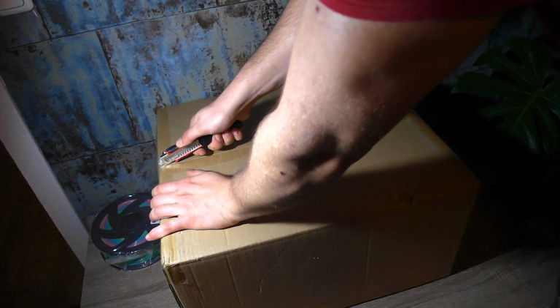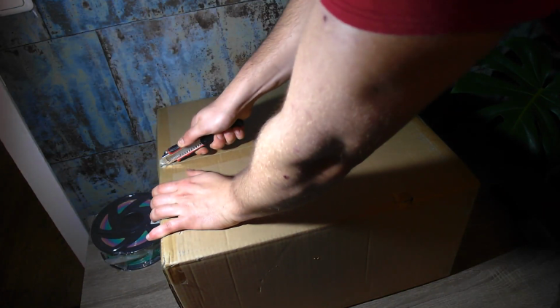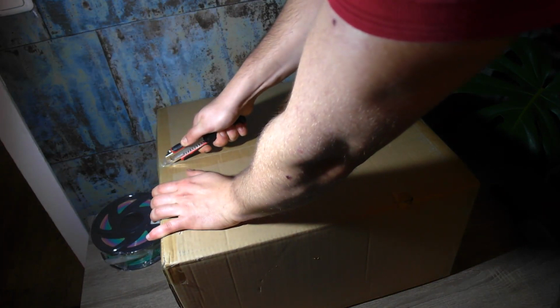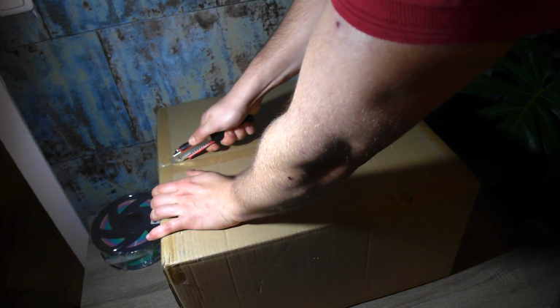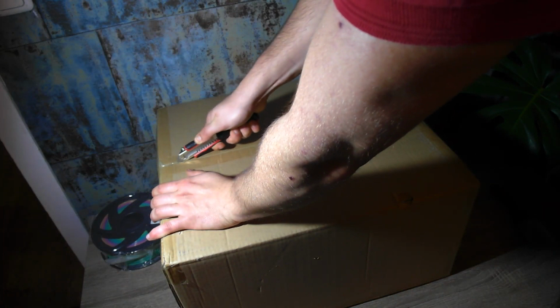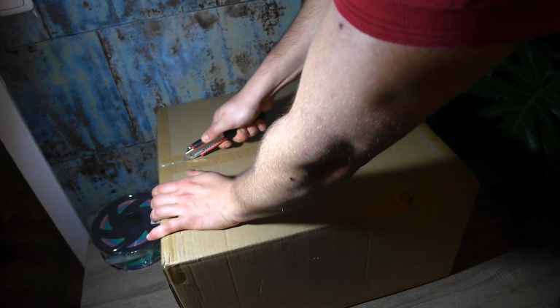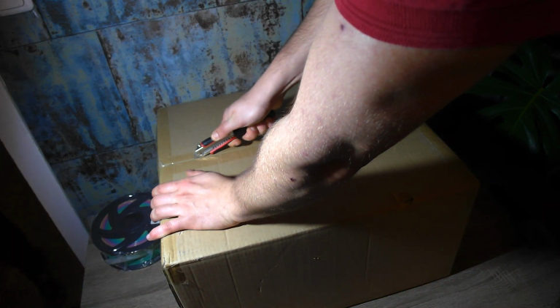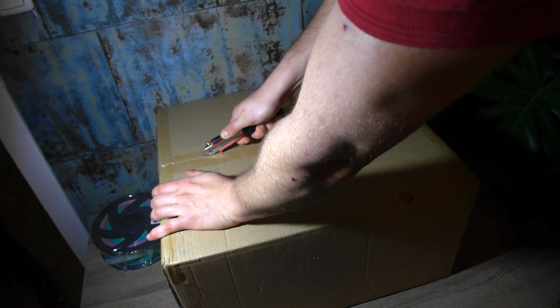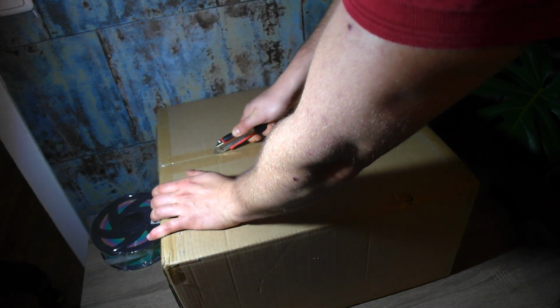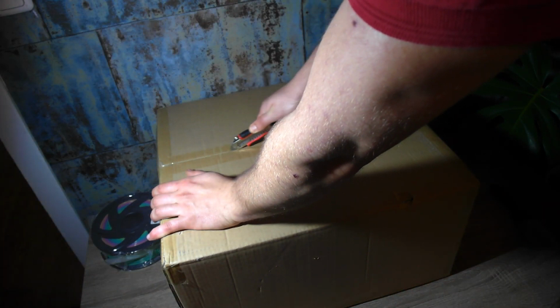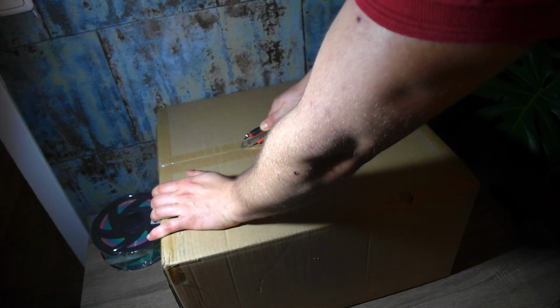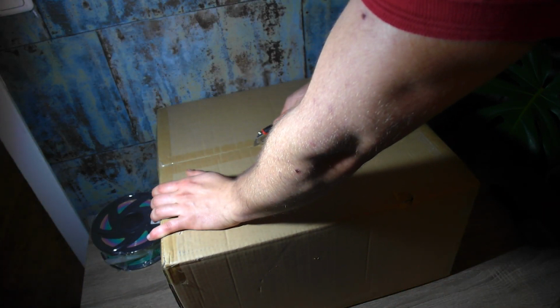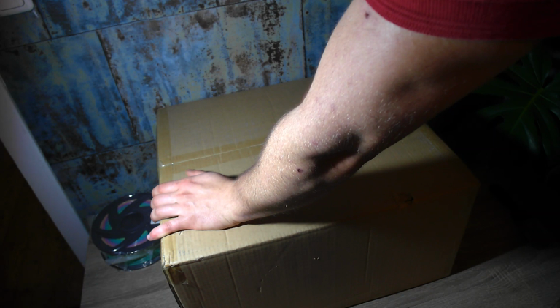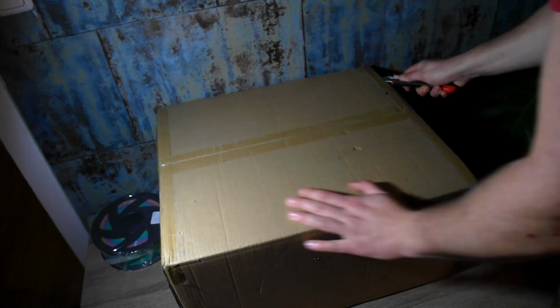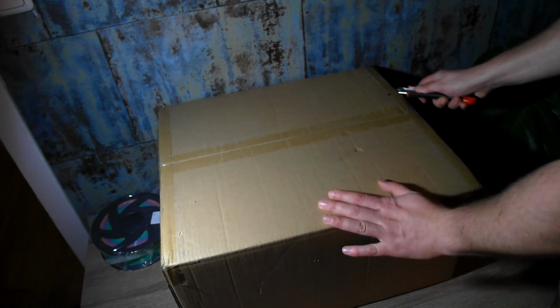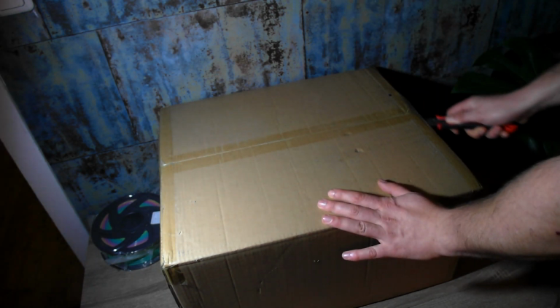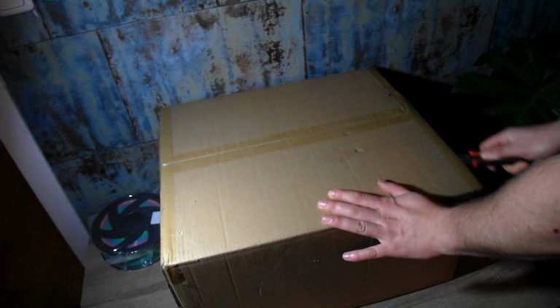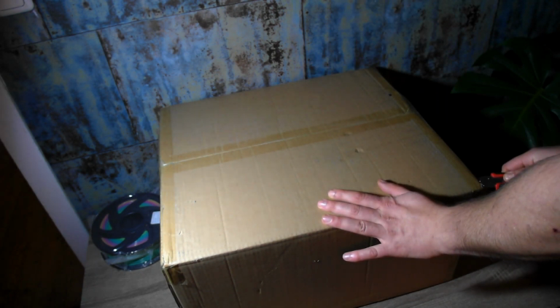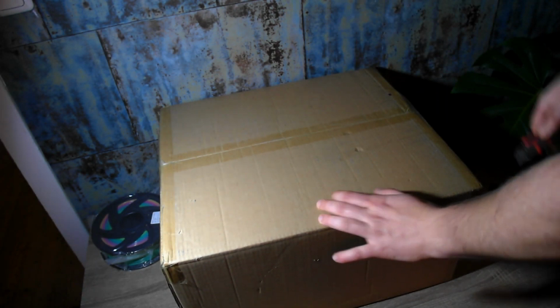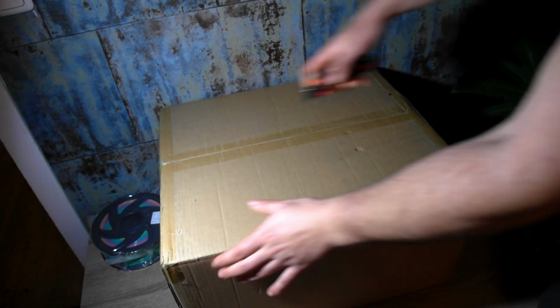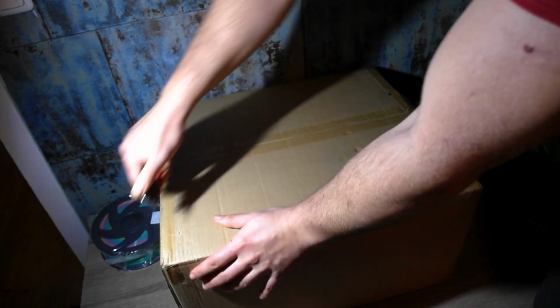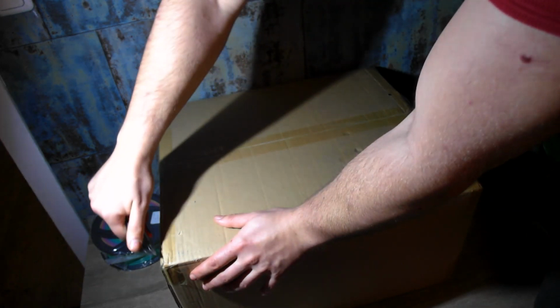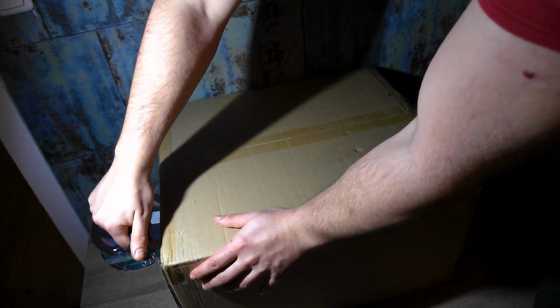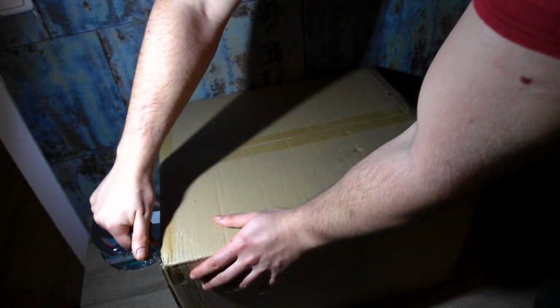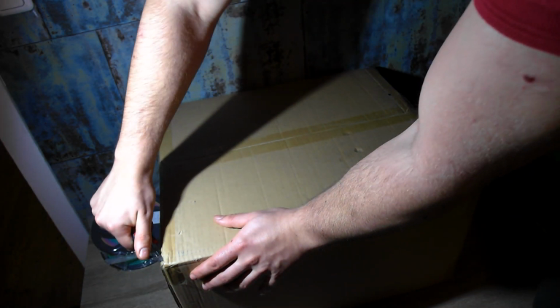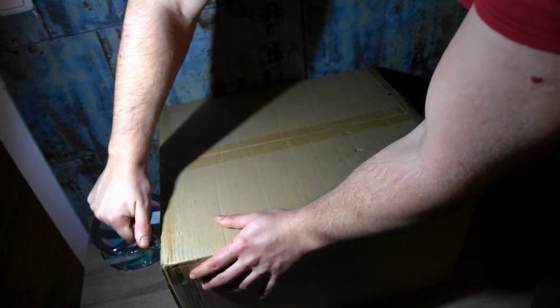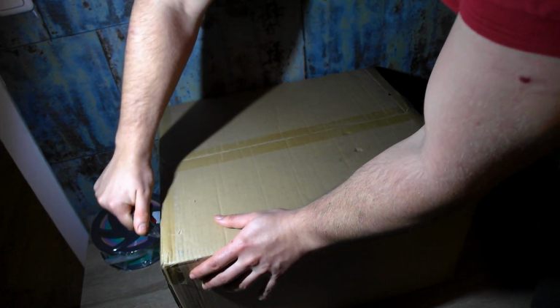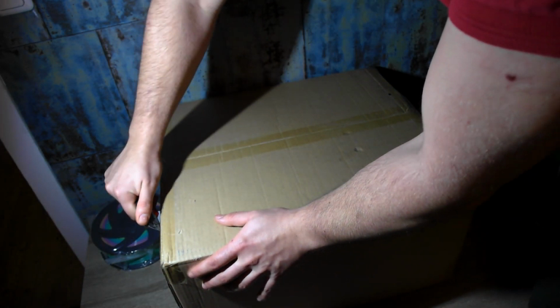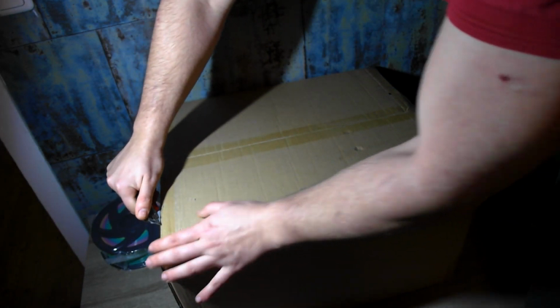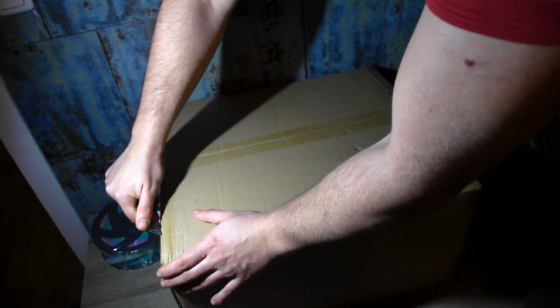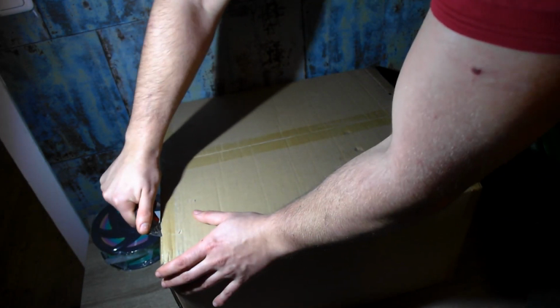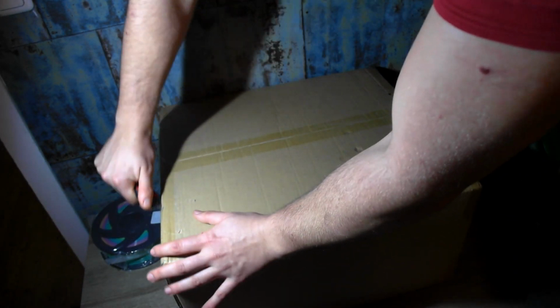Now let's unbox the machine. What I noticed is that the printer was packed very securely, which is really important.